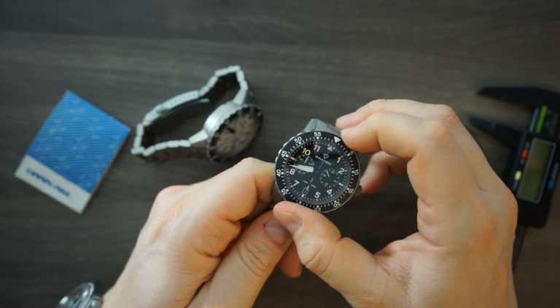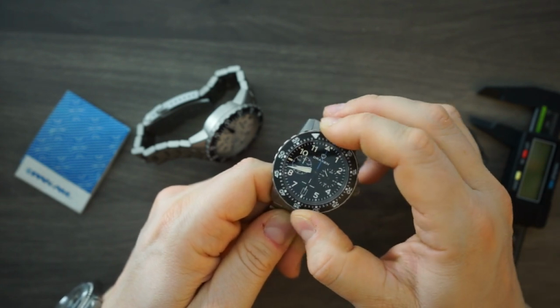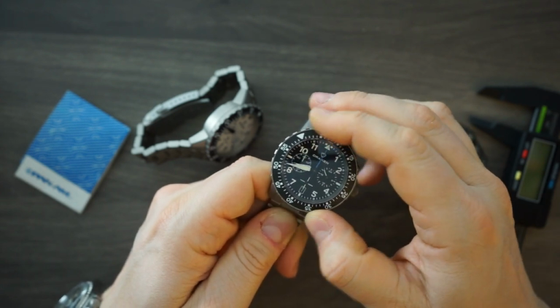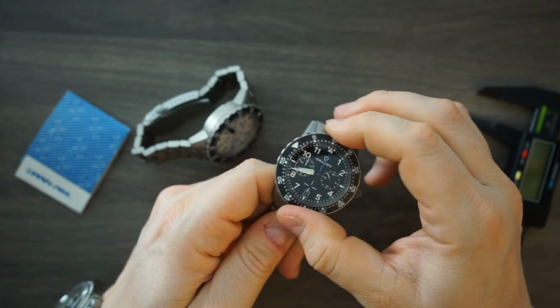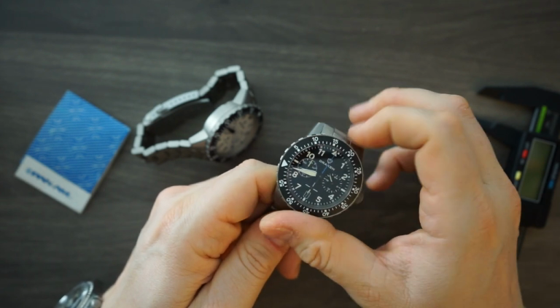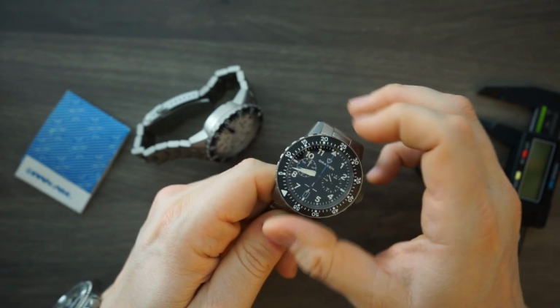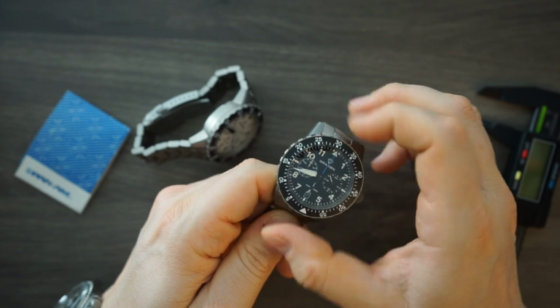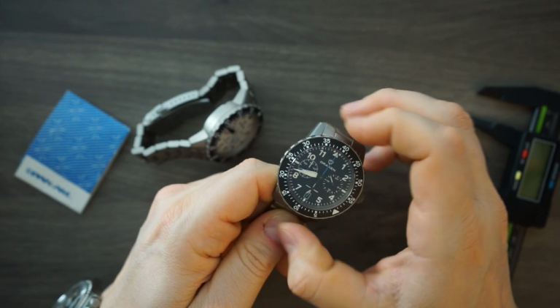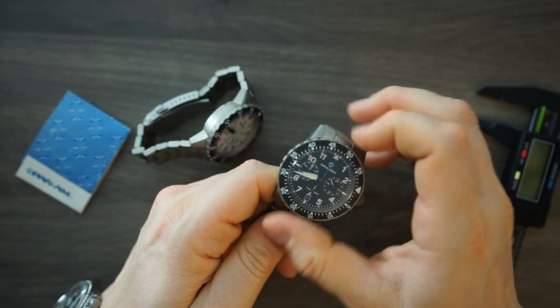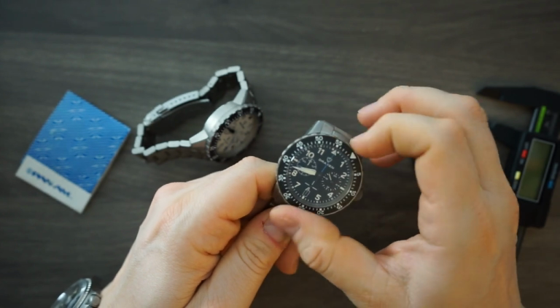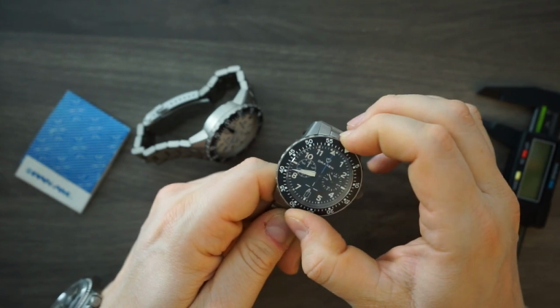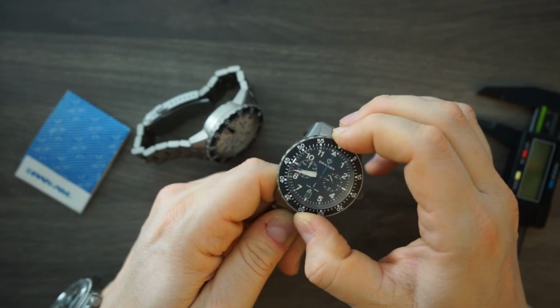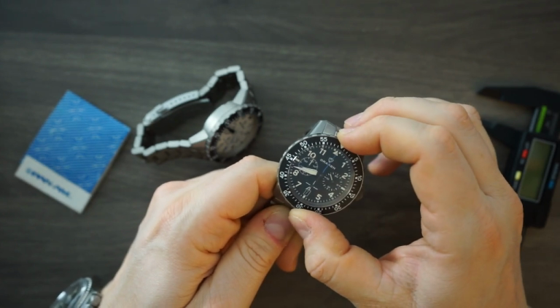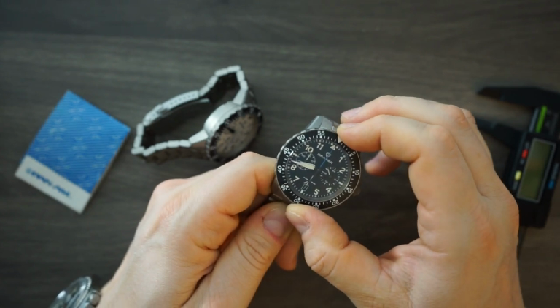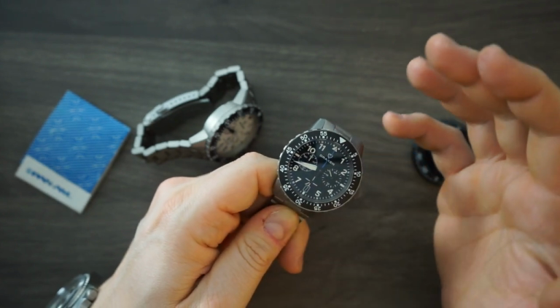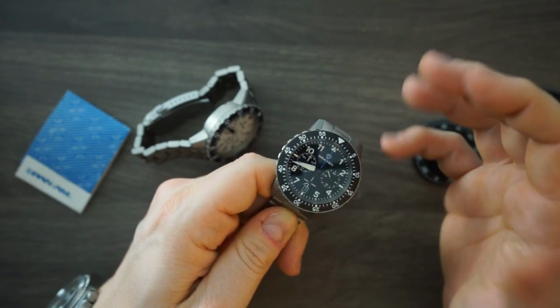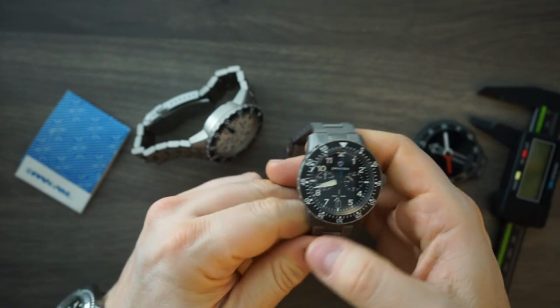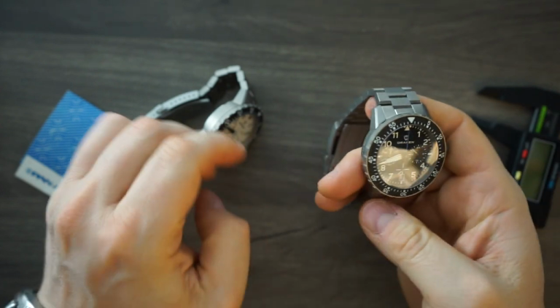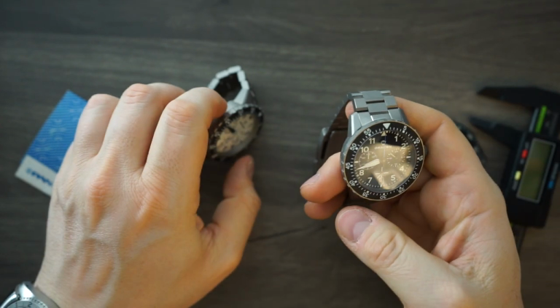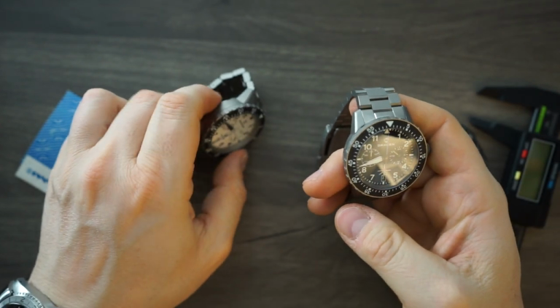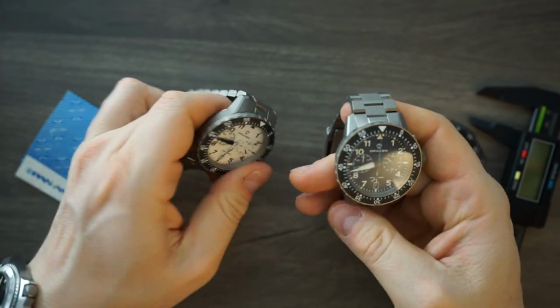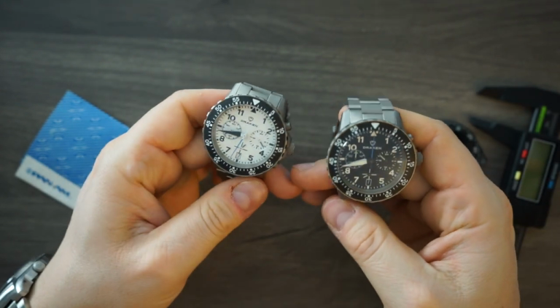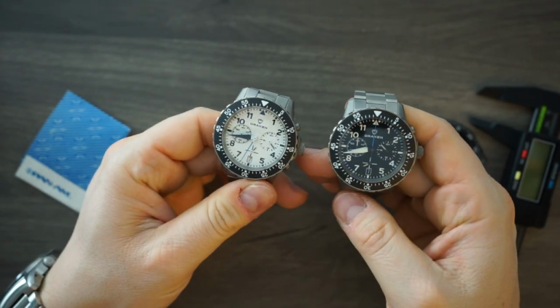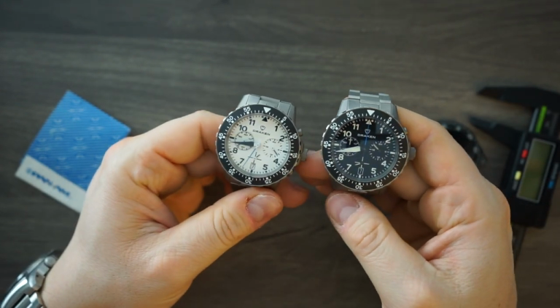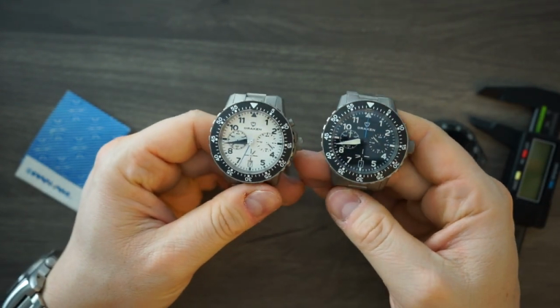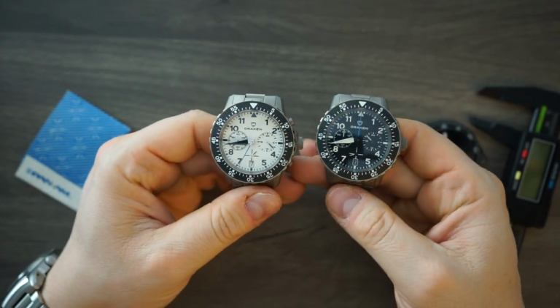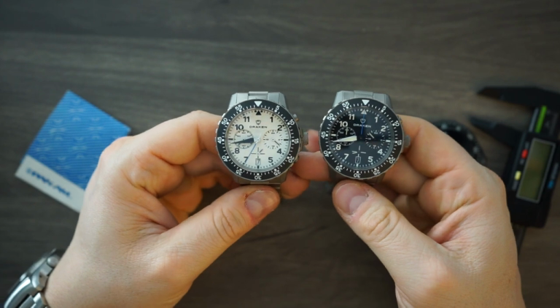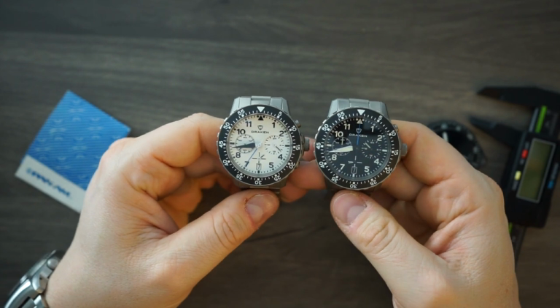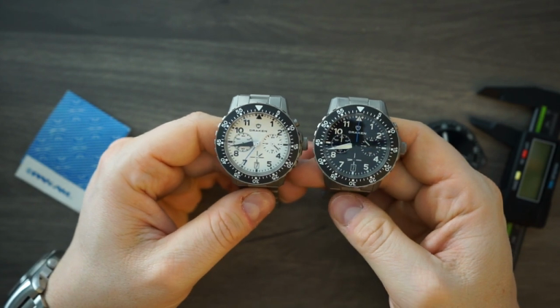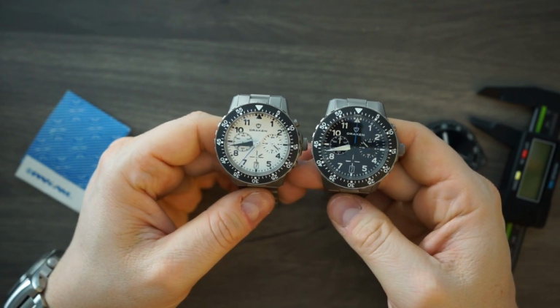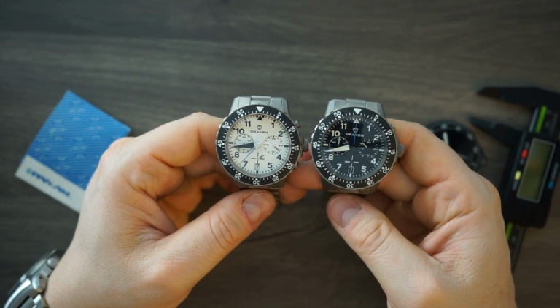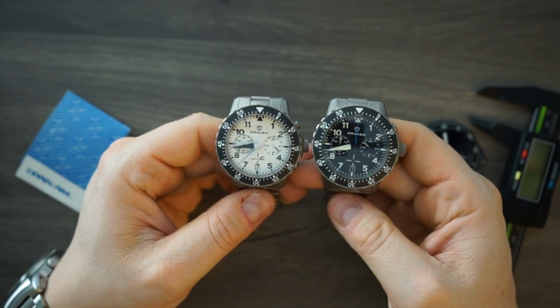That has a lot to do with it being a titanium watch, so you either have to look past that and not care, or it's just something you can't get past.